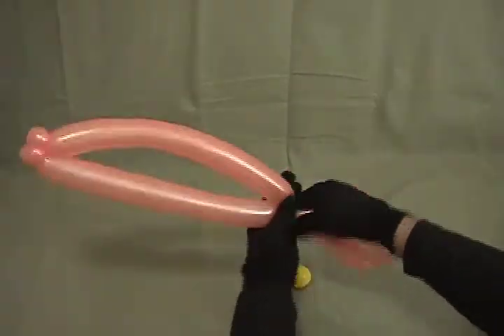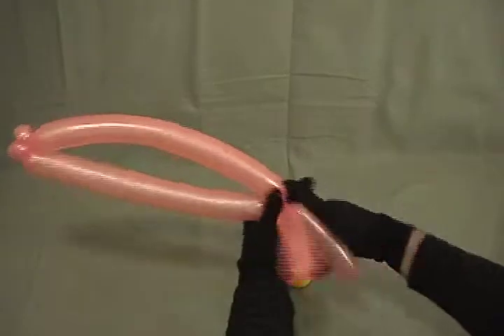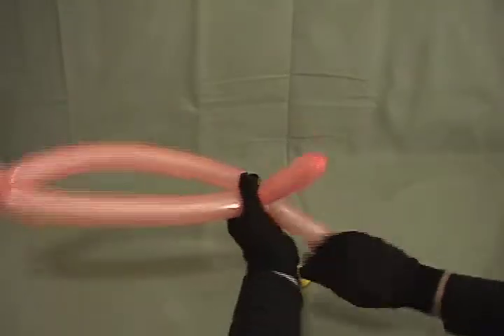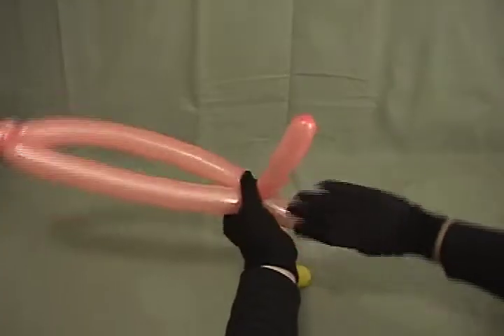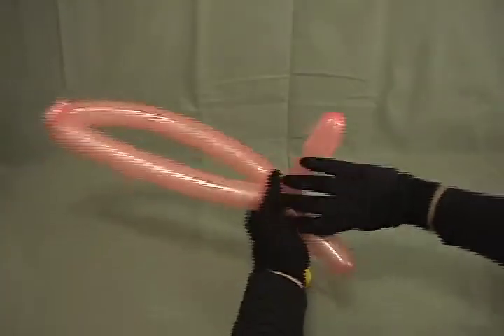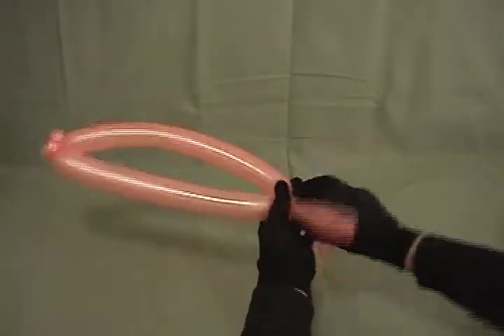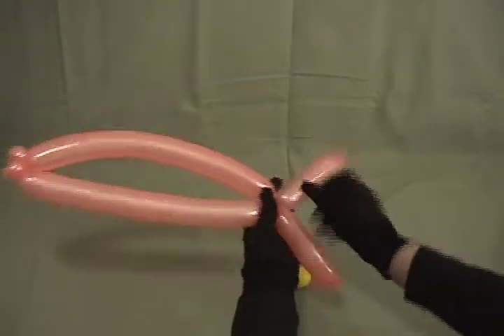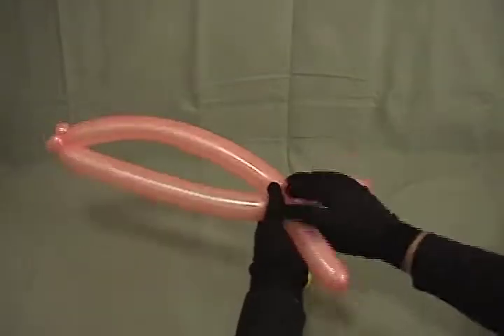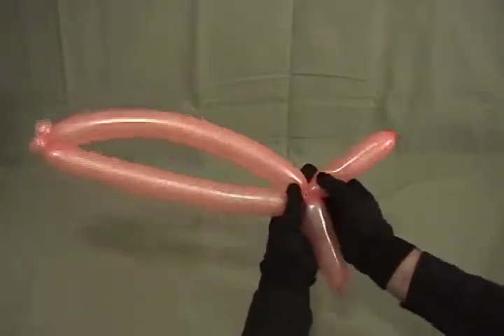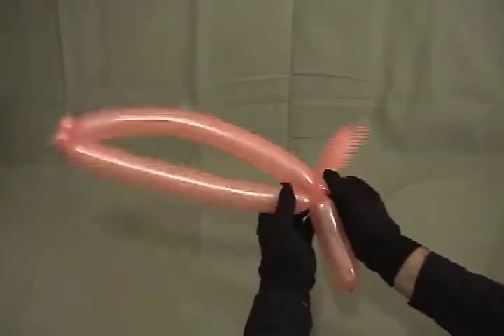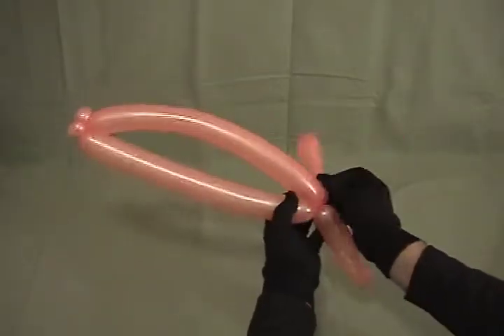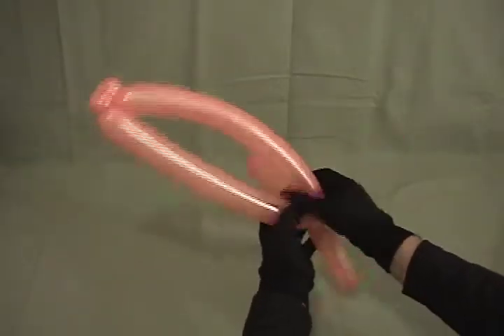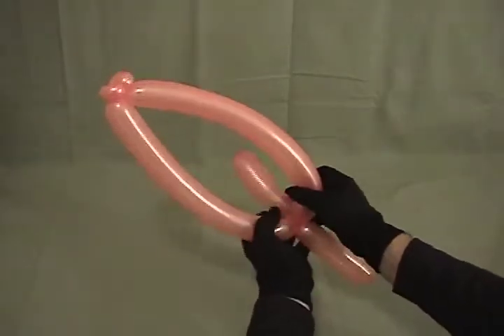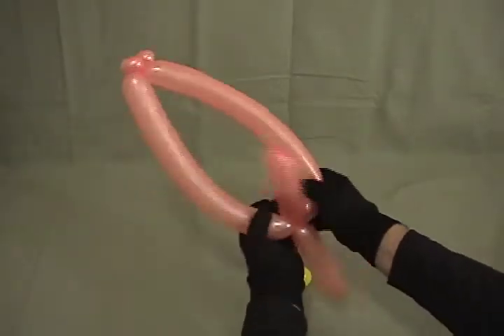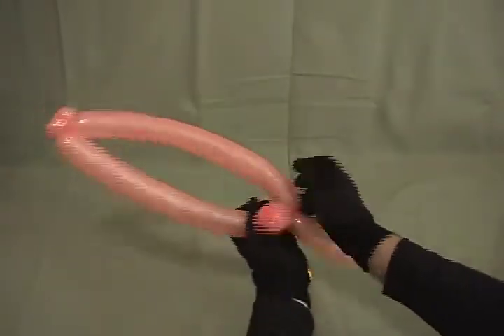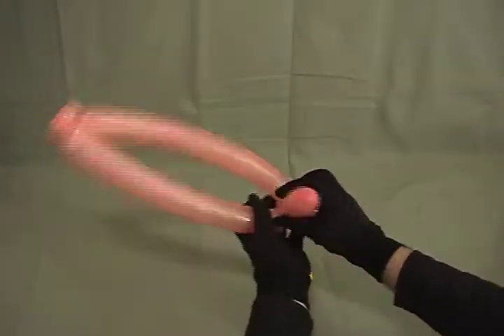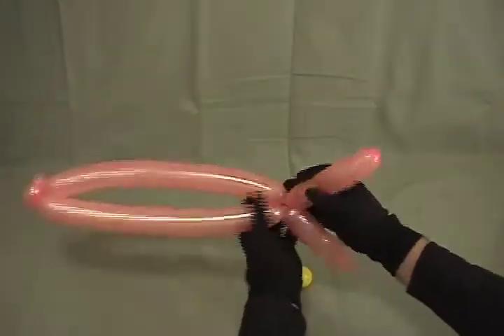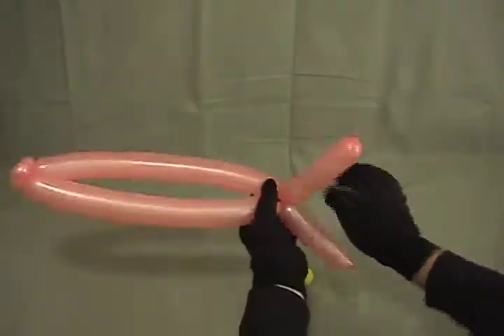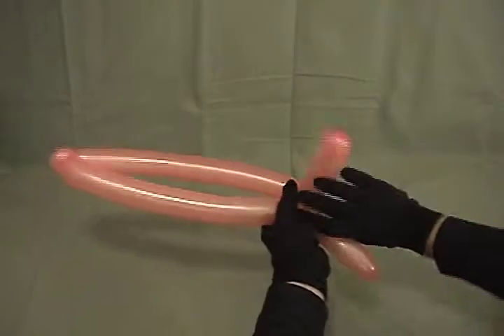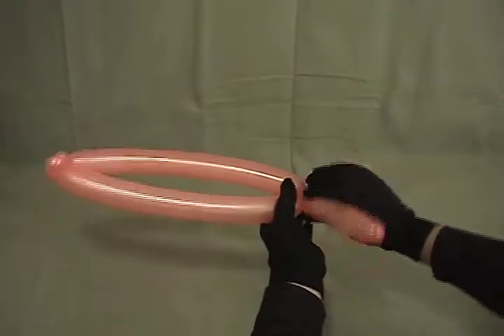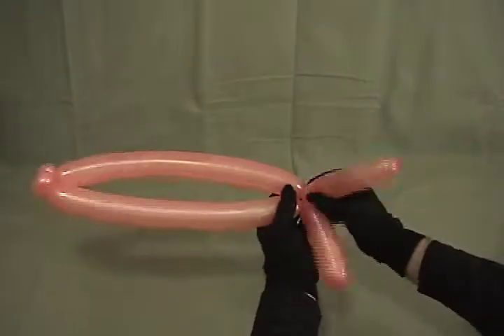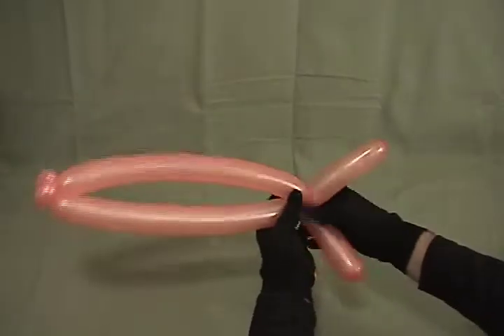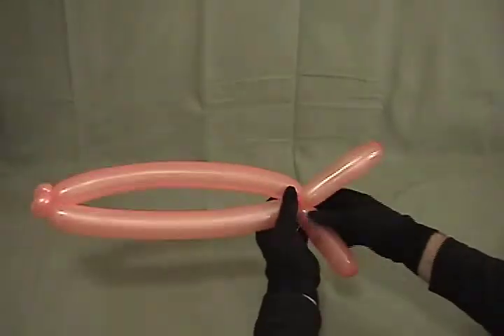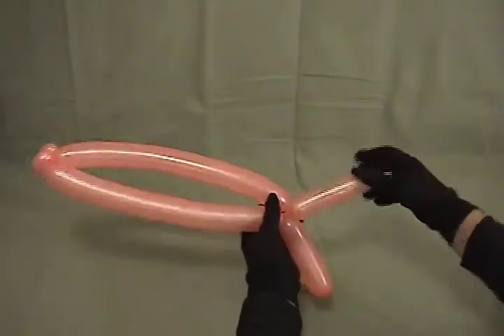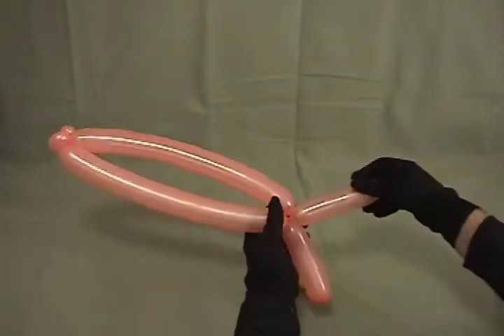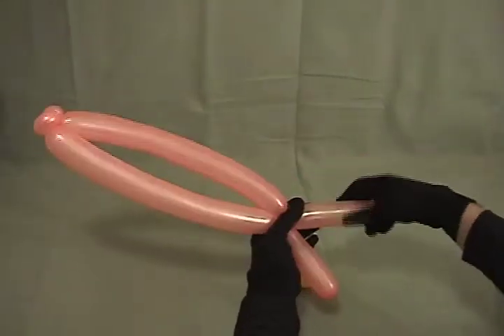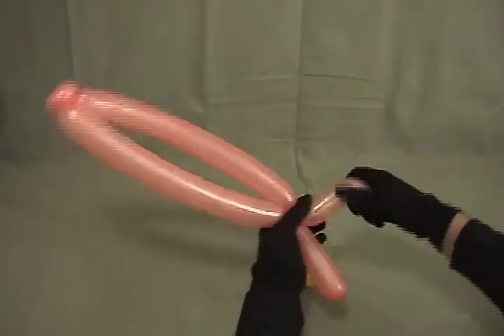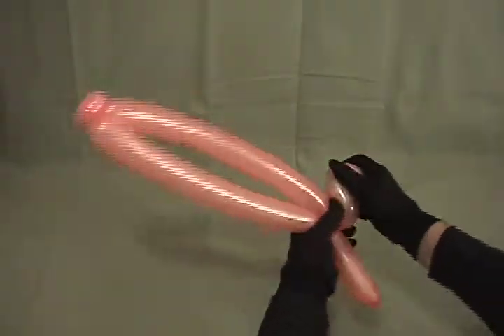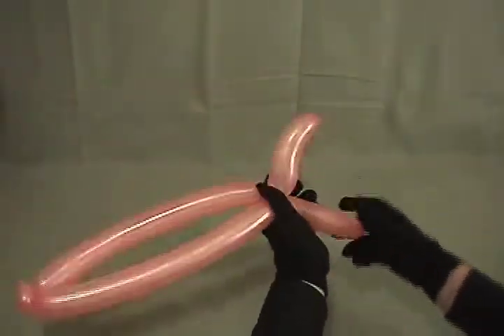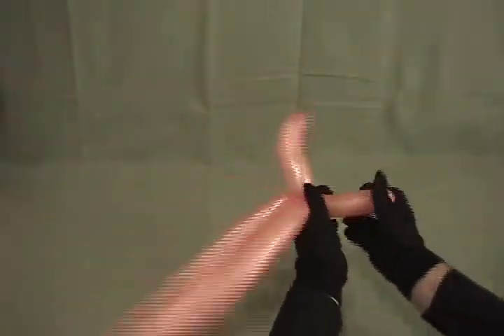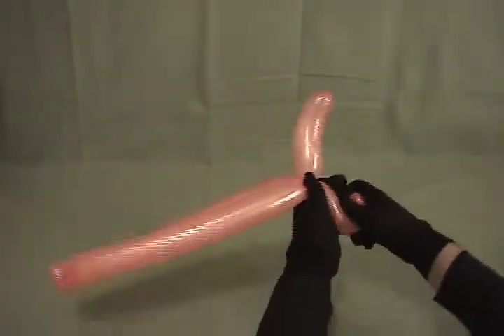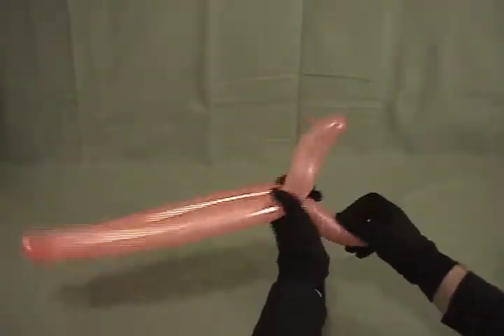Just twist those two ends together like that. If you take and roll one through, and then twist them again, that'll help secure them. You can give them a little shape if you like.